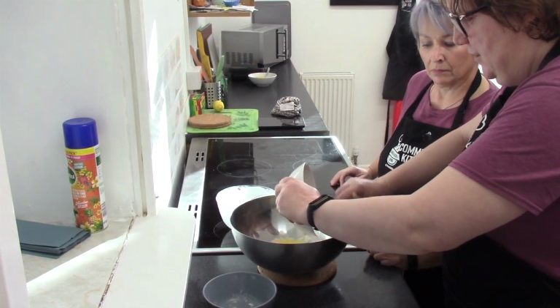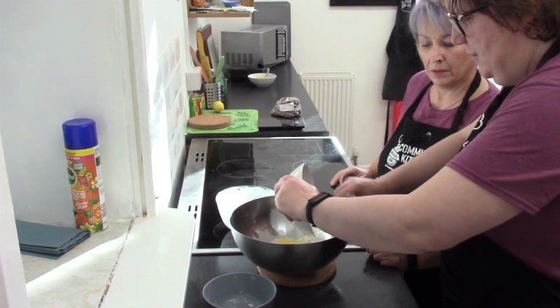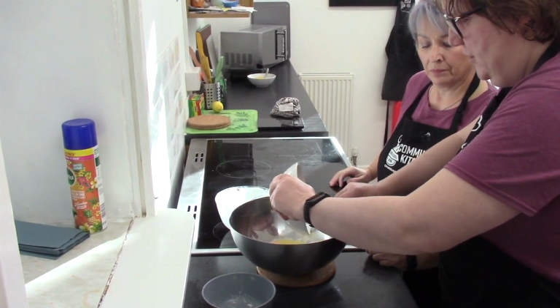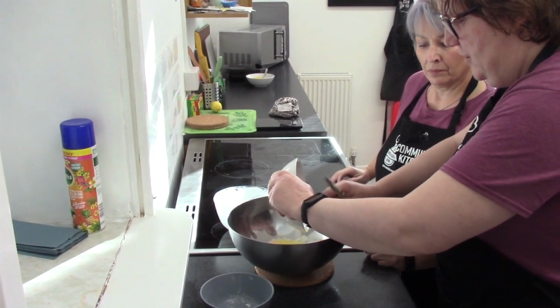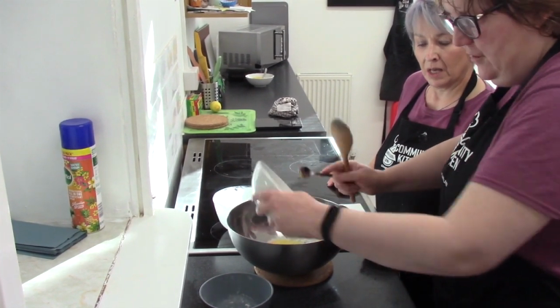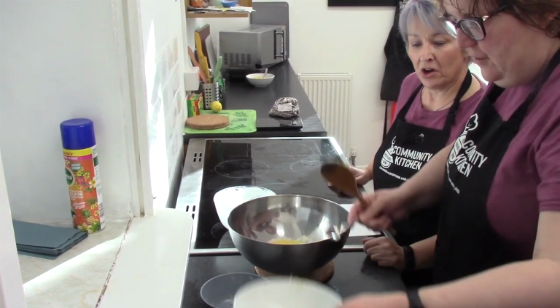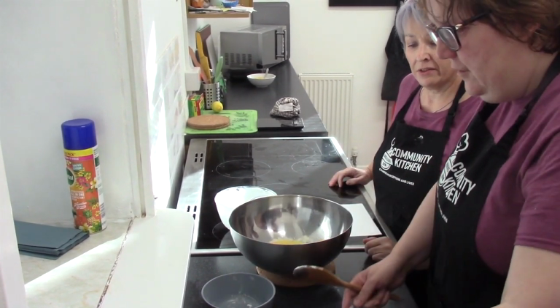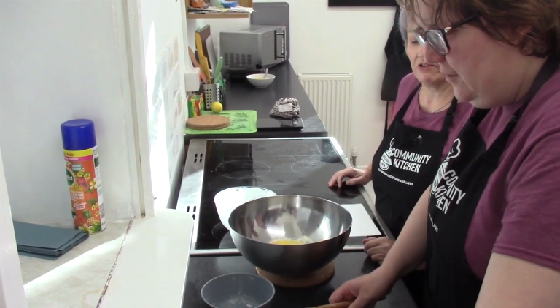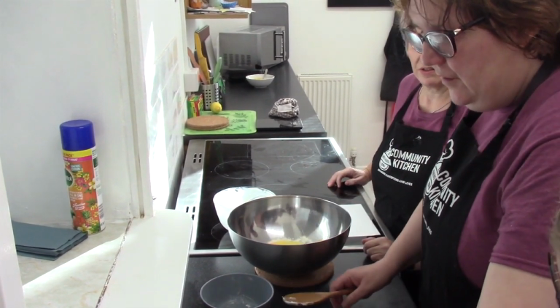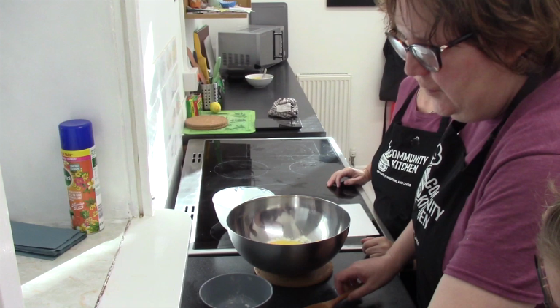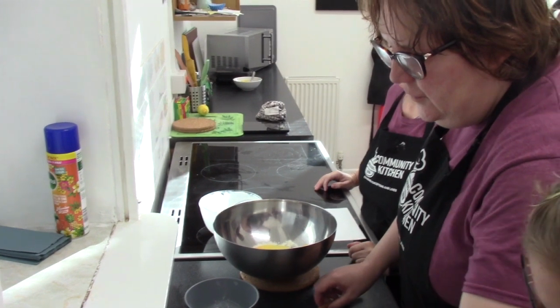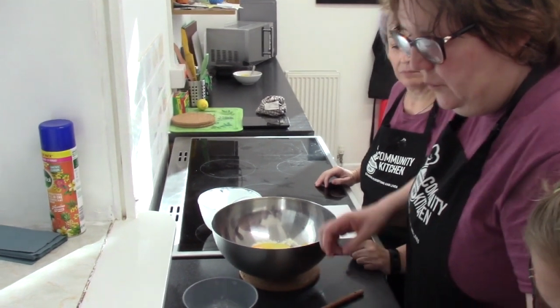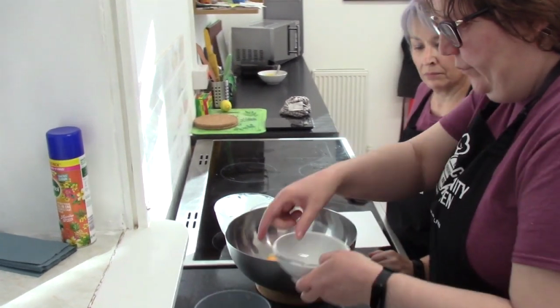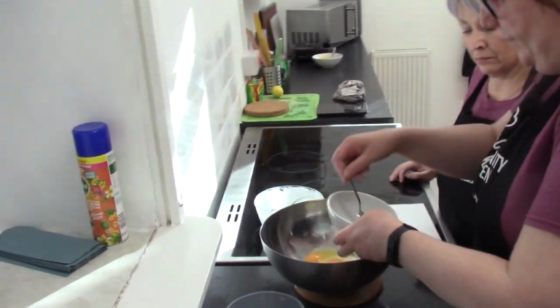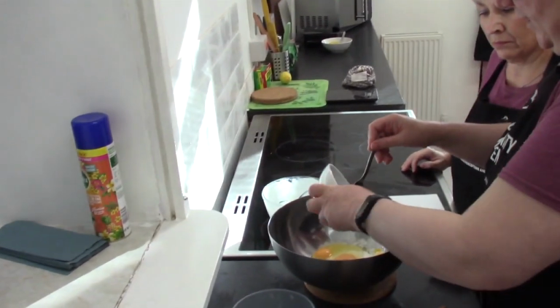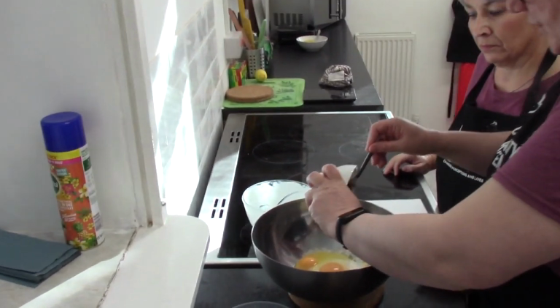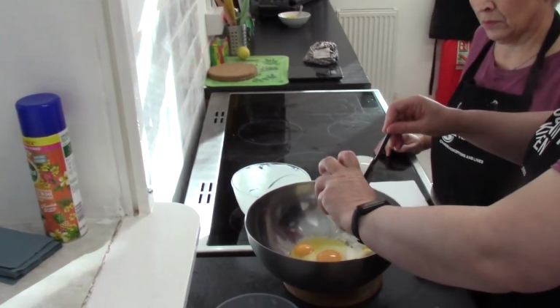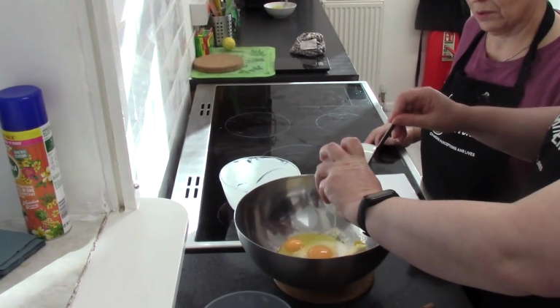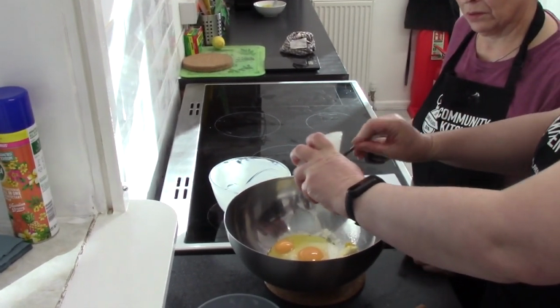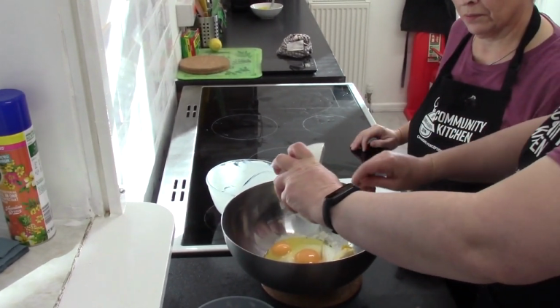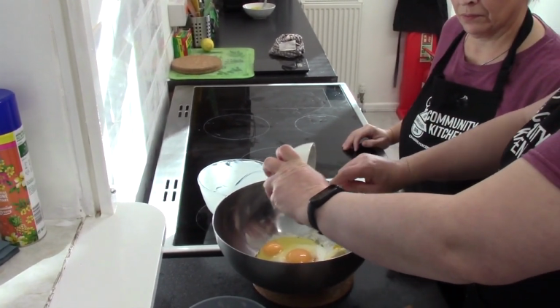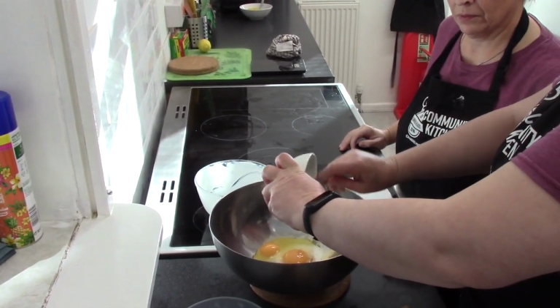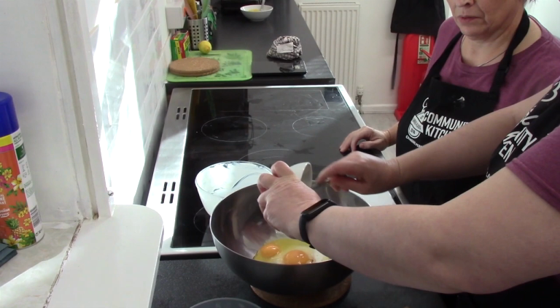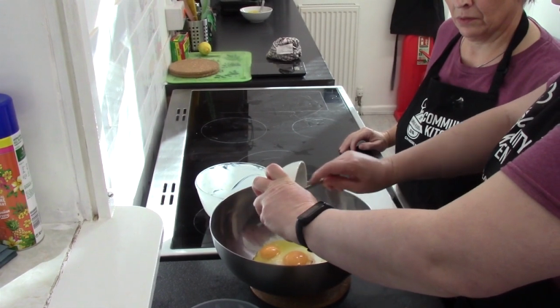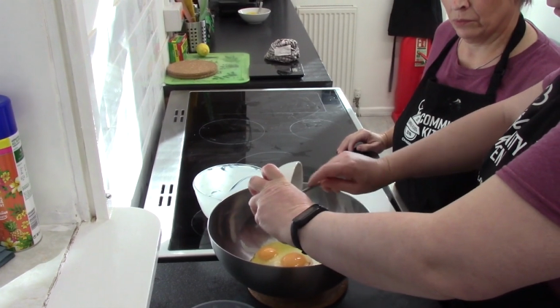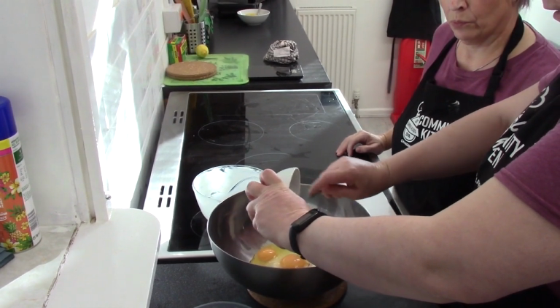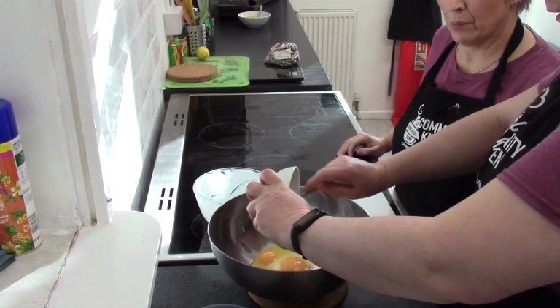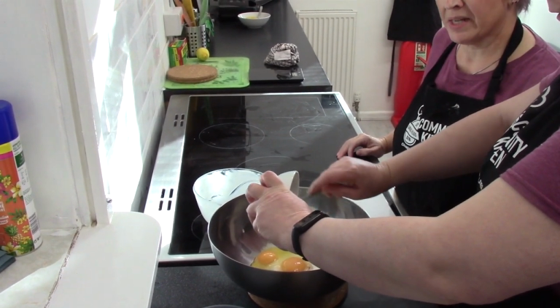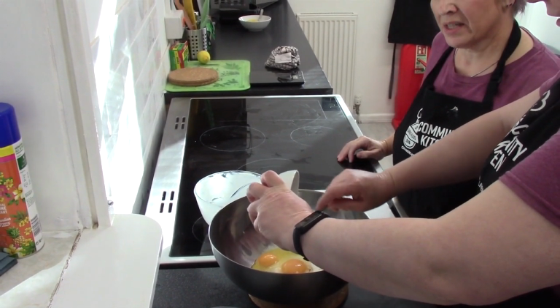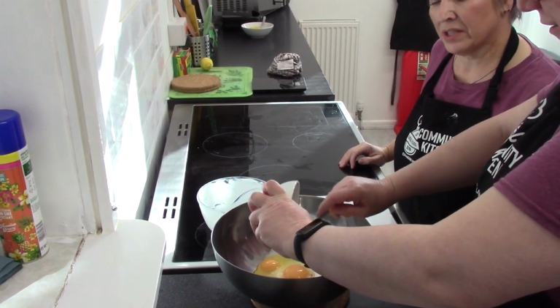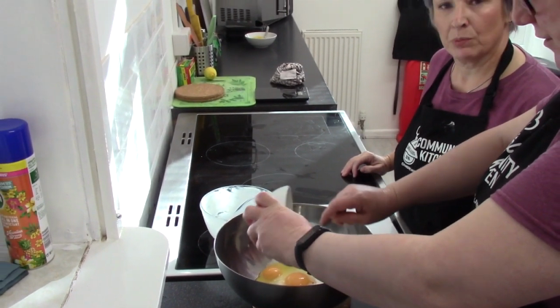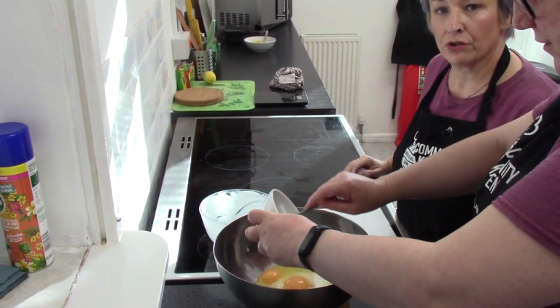That's it. And finally, butter essence. And we're going to mix that together until it's smooth and creamy.